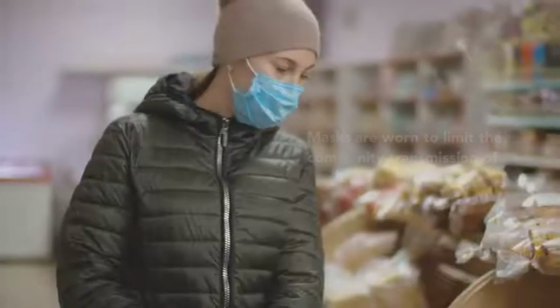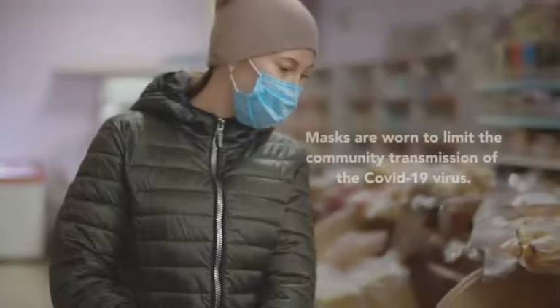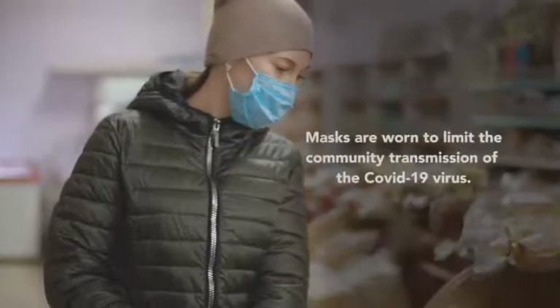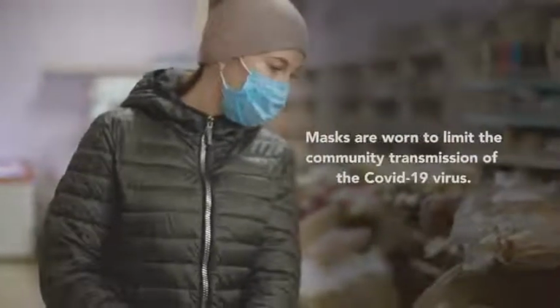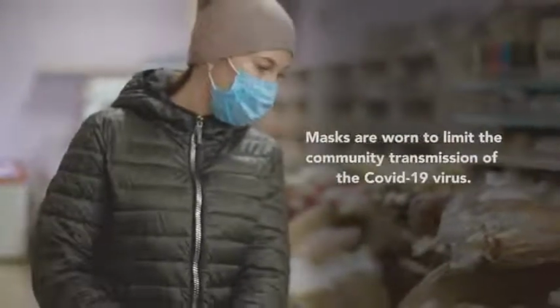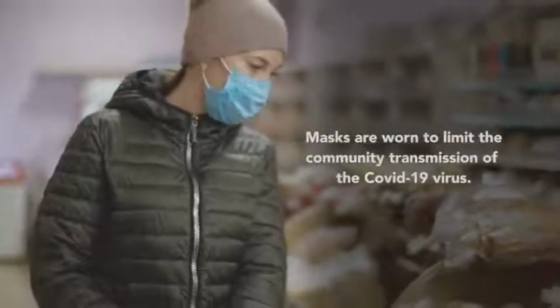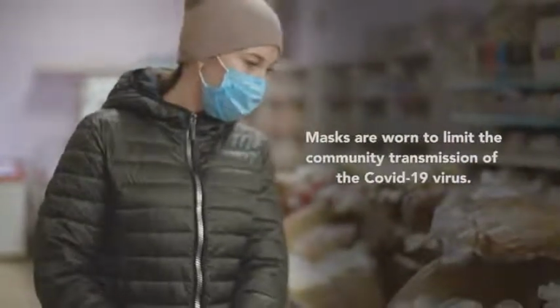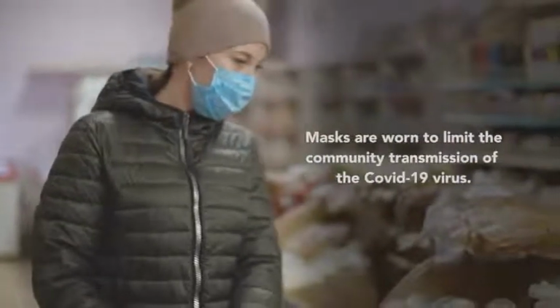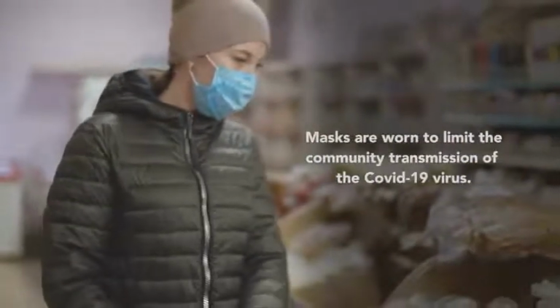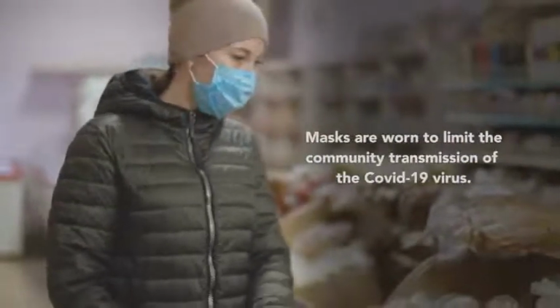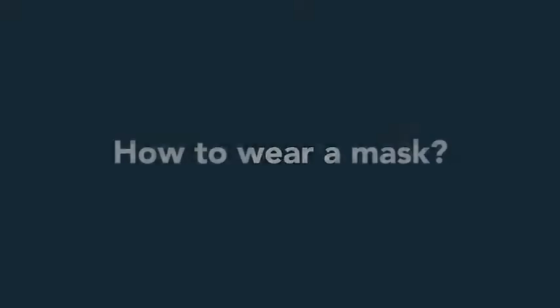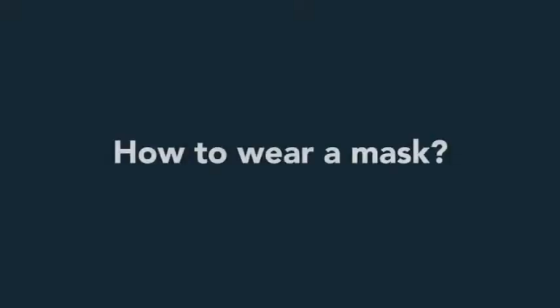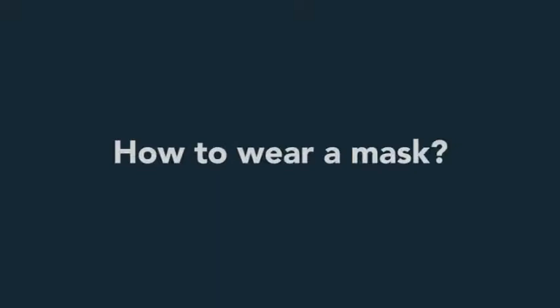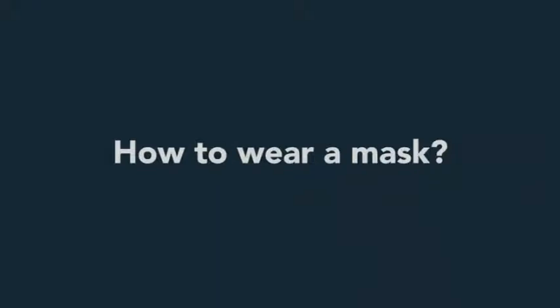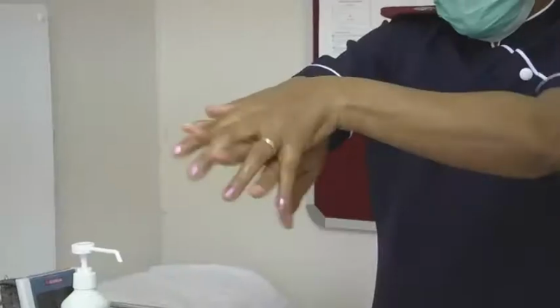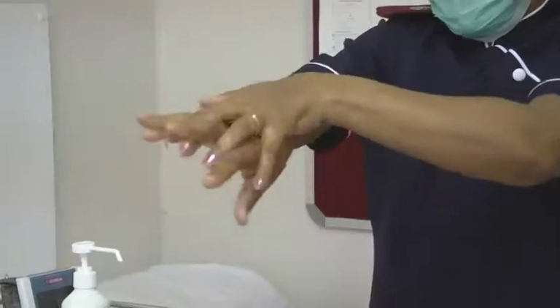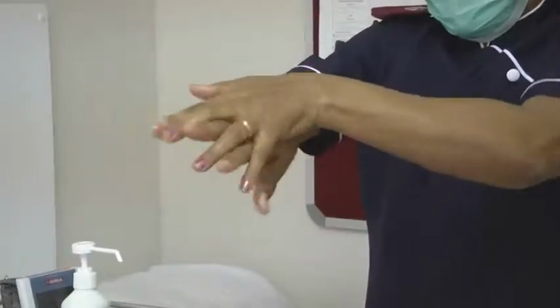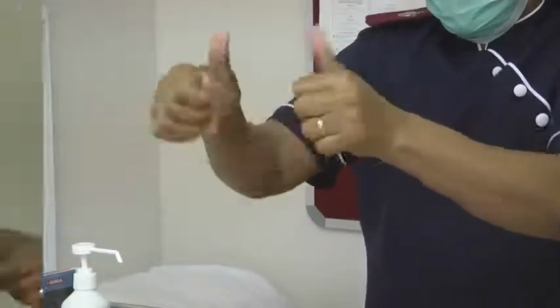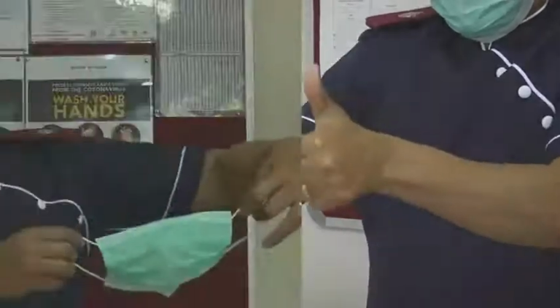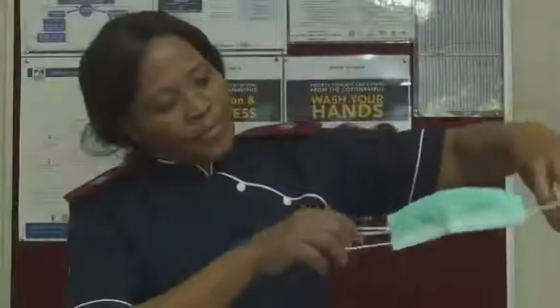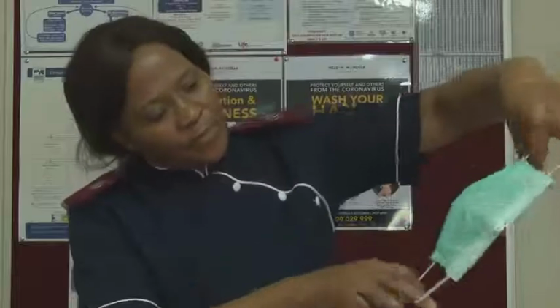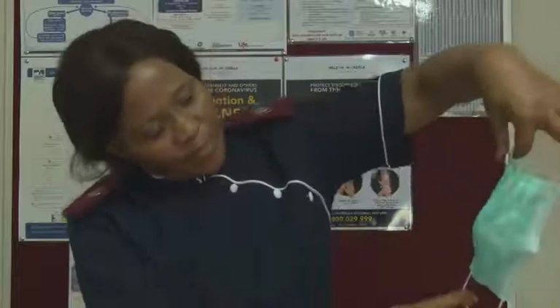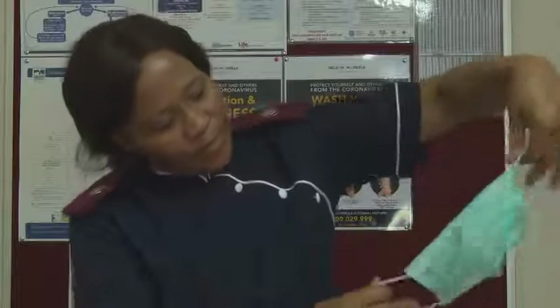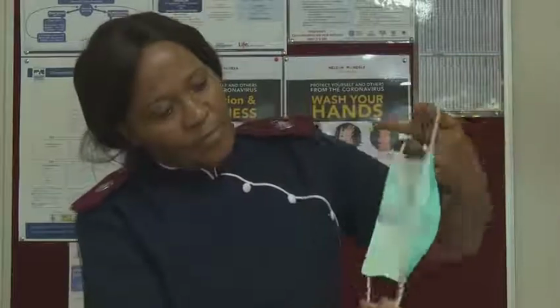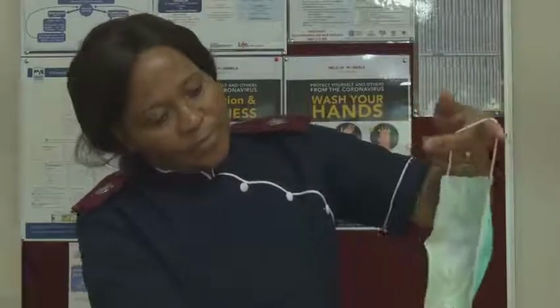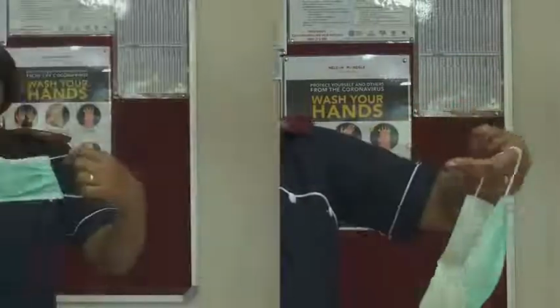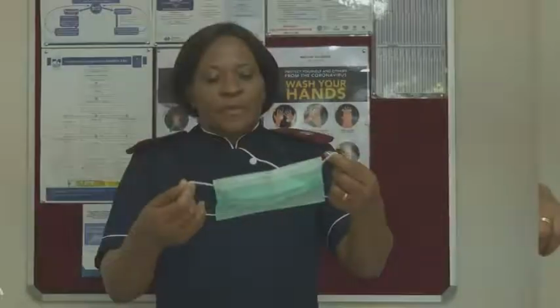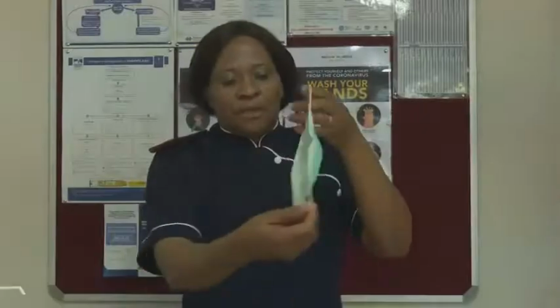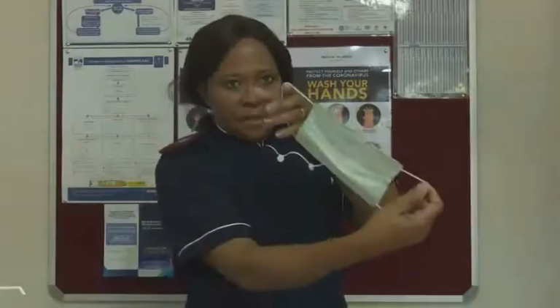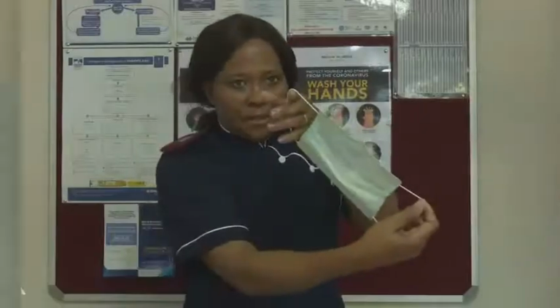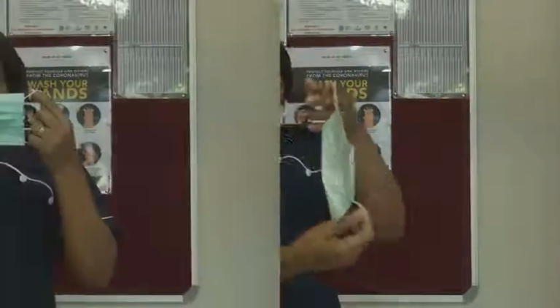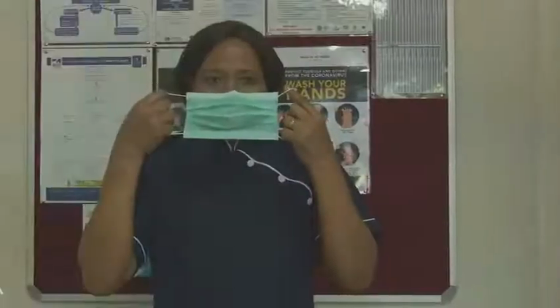Masks are worn to limit the community transmission of the COVID-19 virus. How to wear a mask: first, wash or sanitize hands. Inspect the mask for any holes or tears. Ensure the correct side is facing you. Fit the mask over the face.